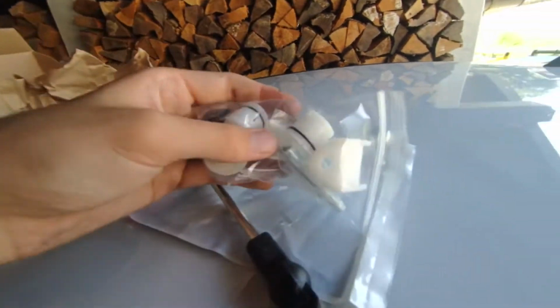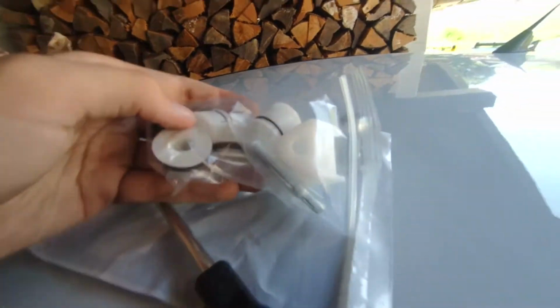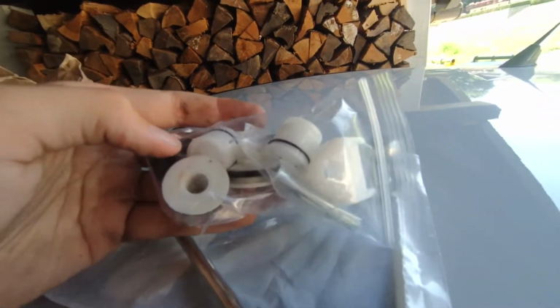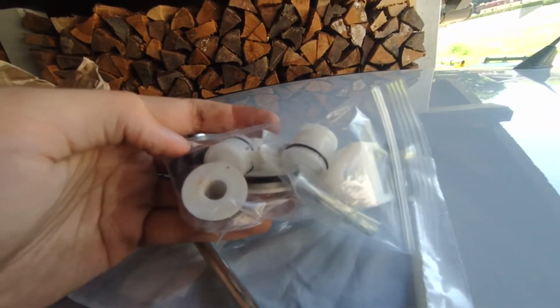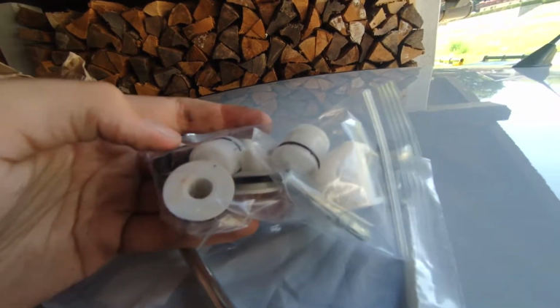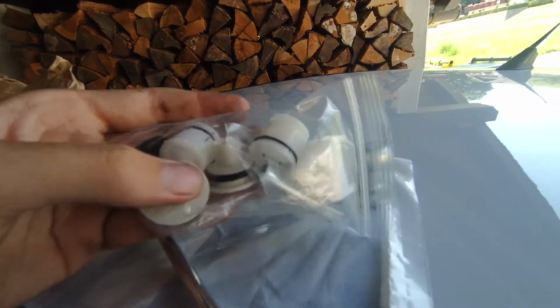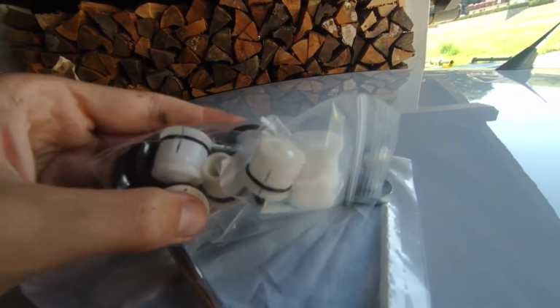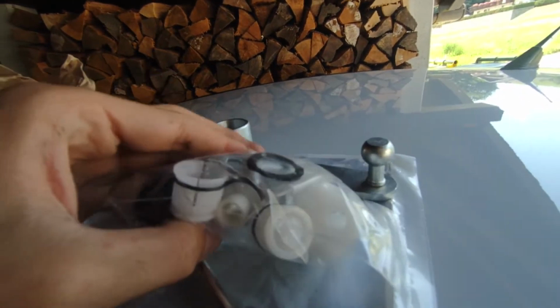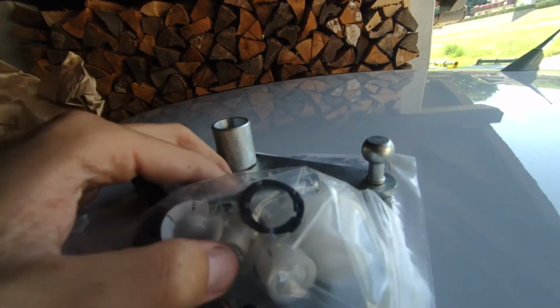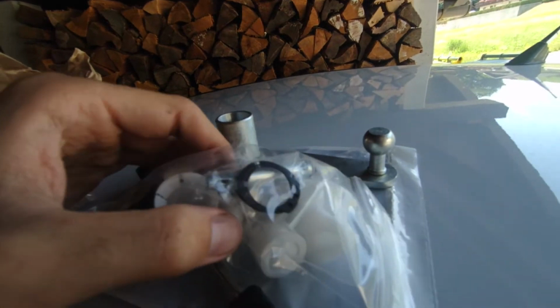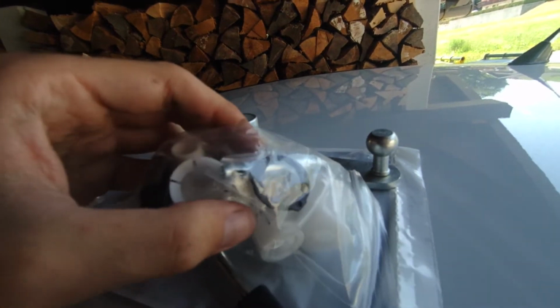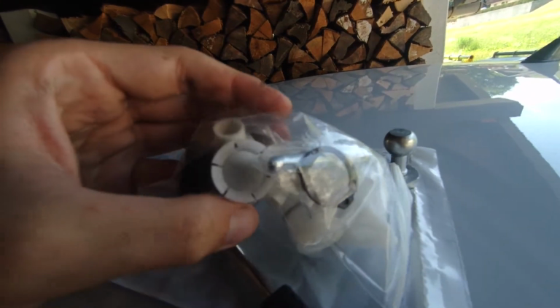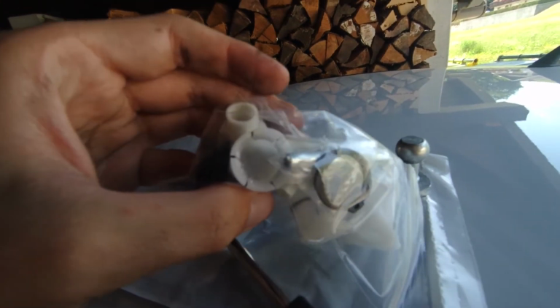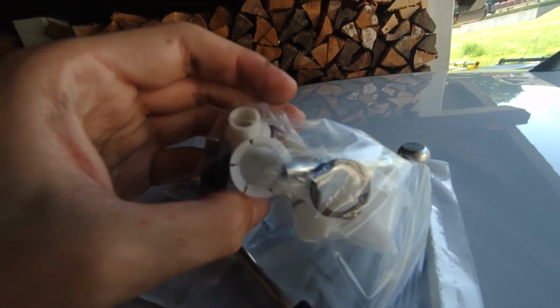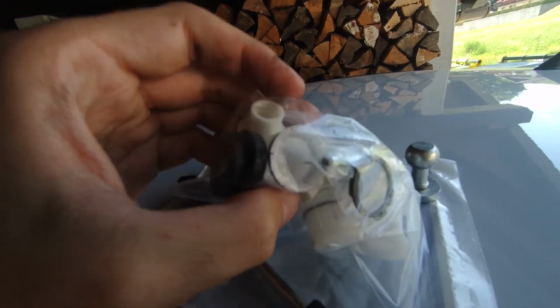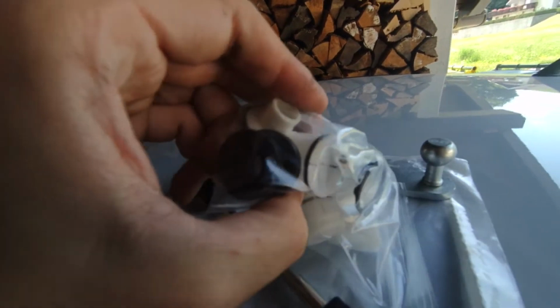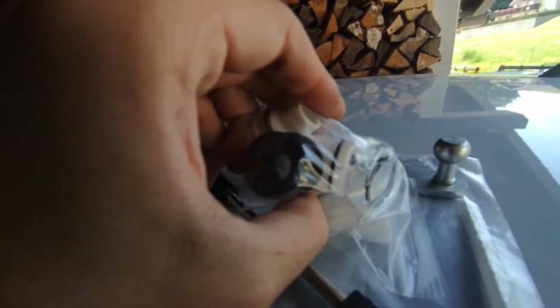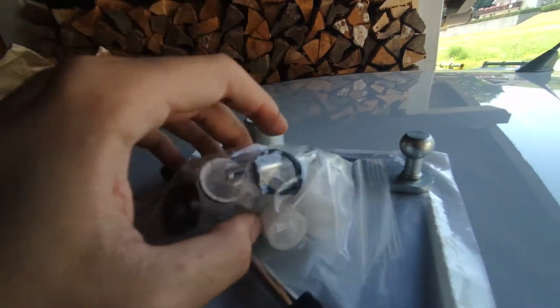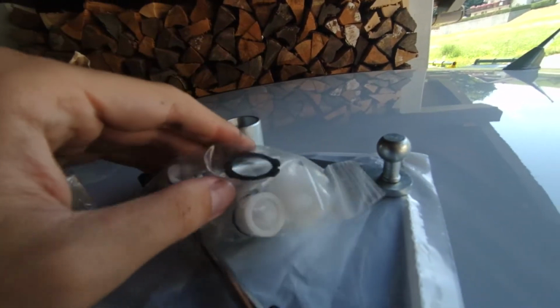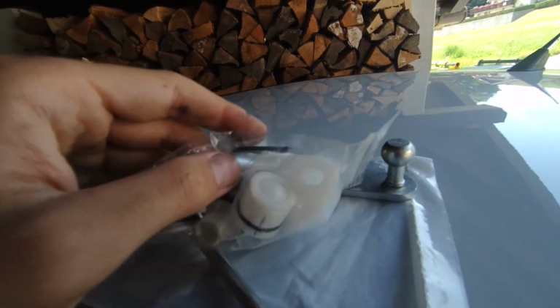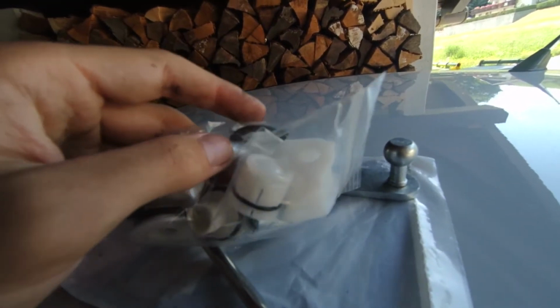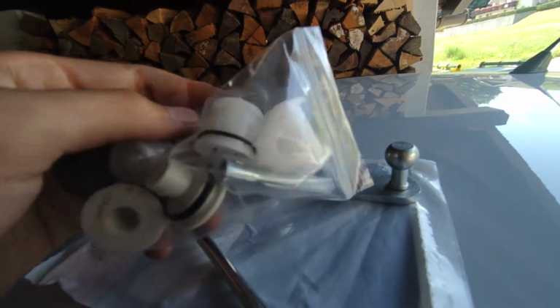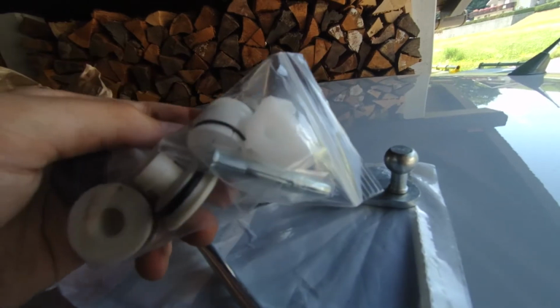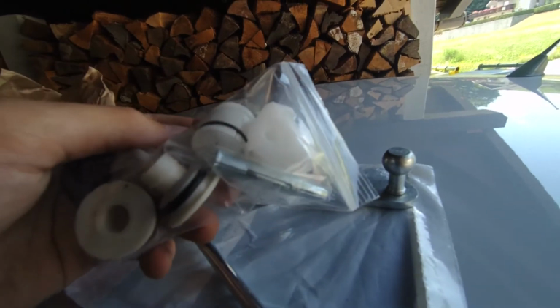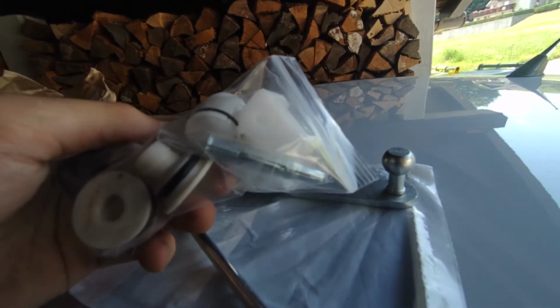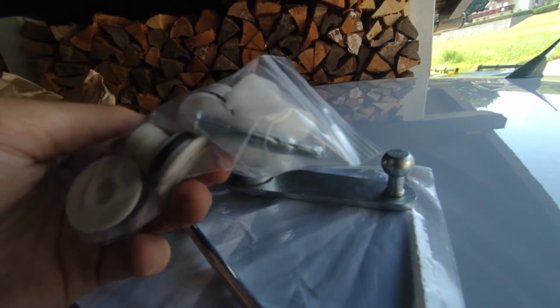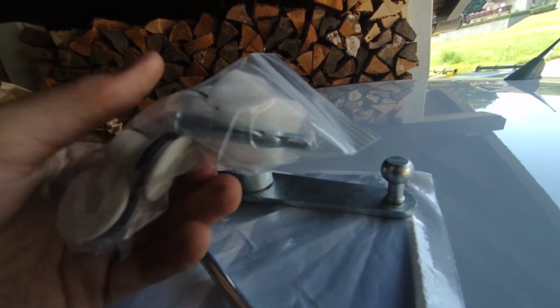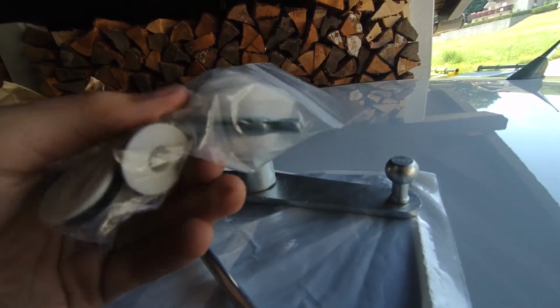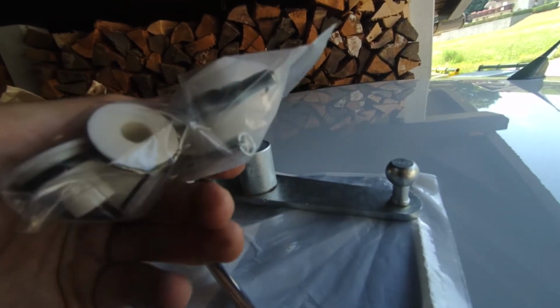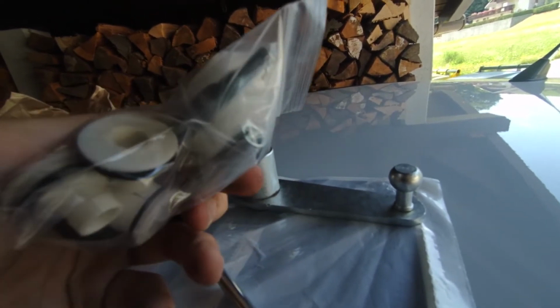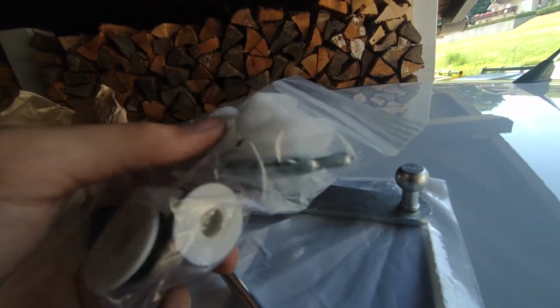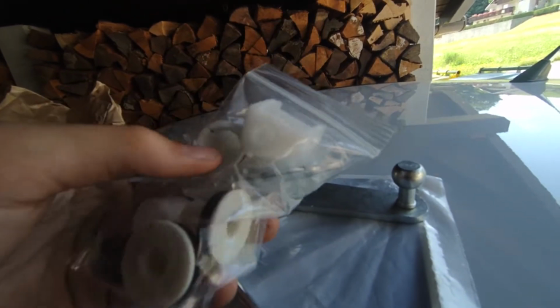I also got a nice package from Gamma Motorsports from Germany — brand new bushings and everything to rebuild your shifter. Even if you don't install a short shifter, it's still good to actually refurbish everything.